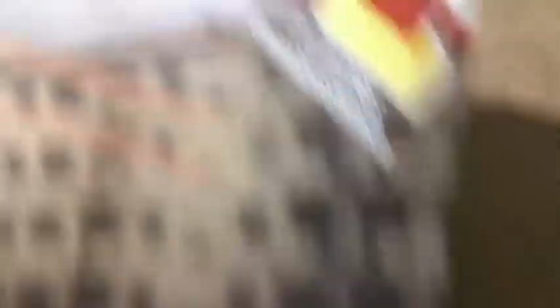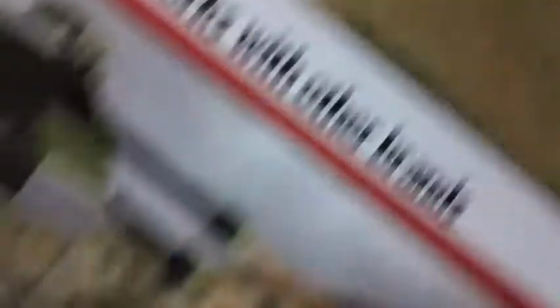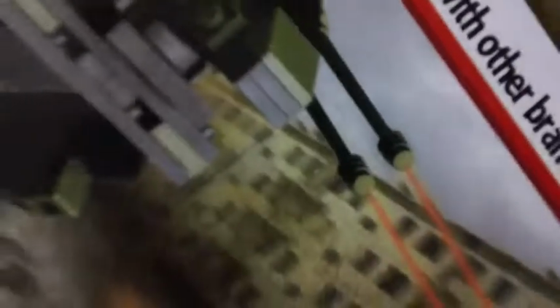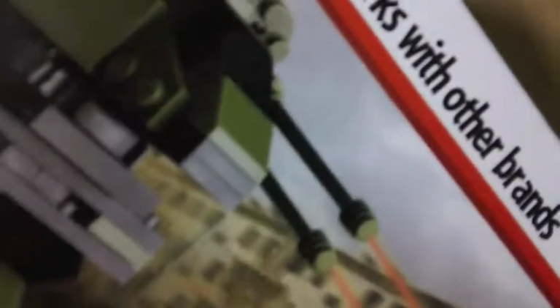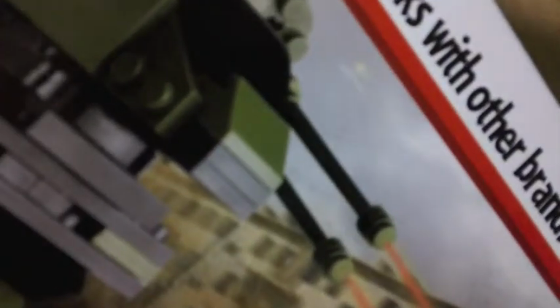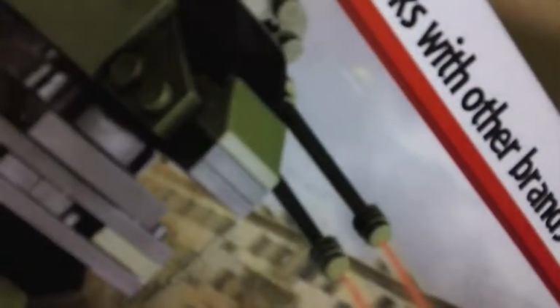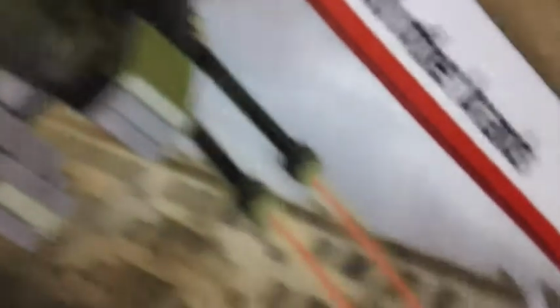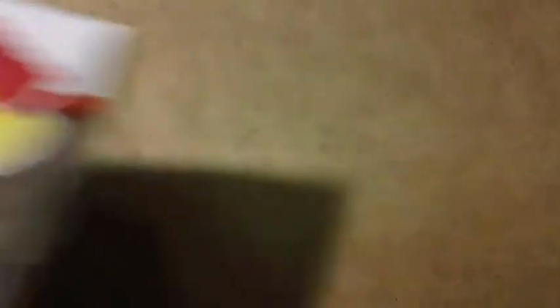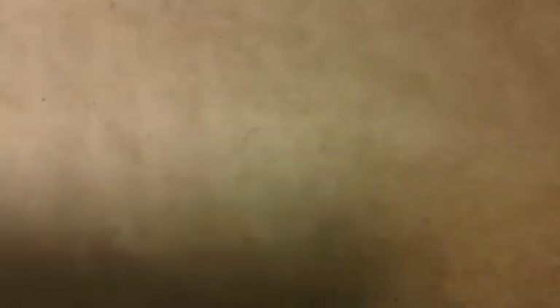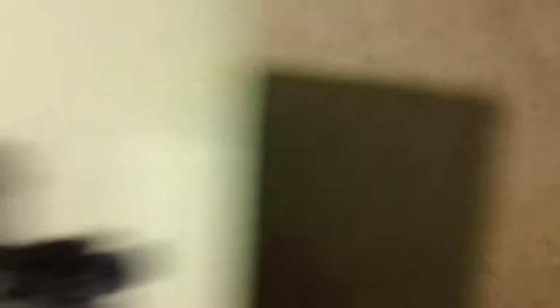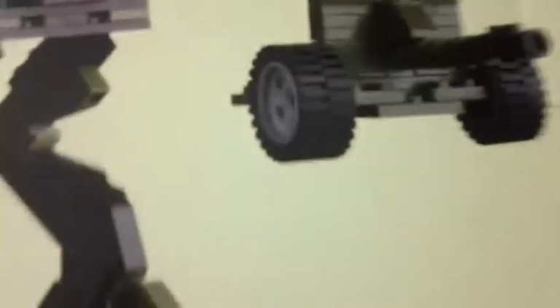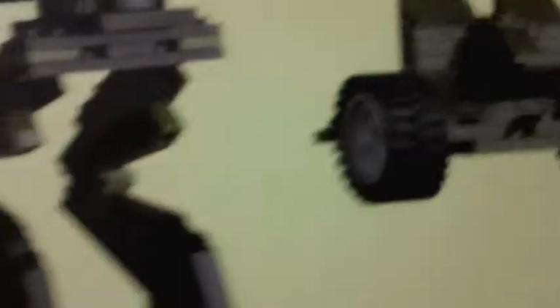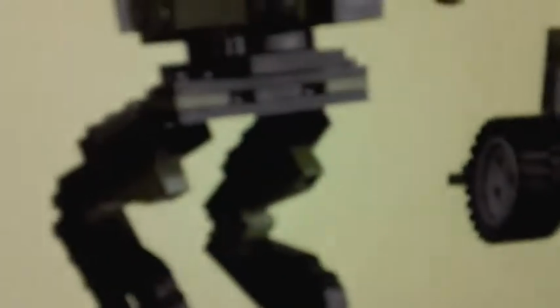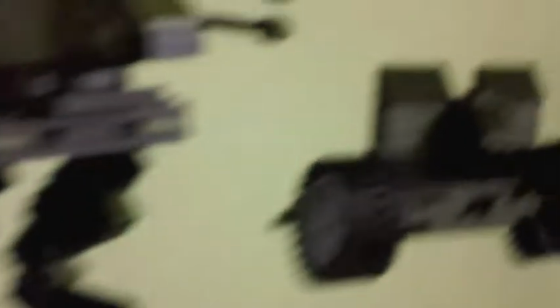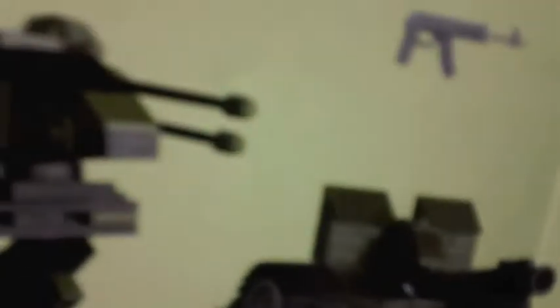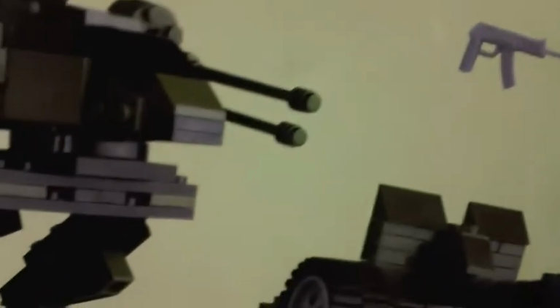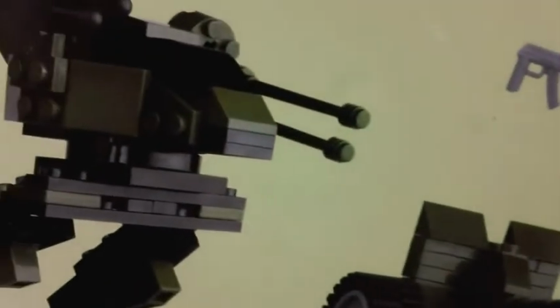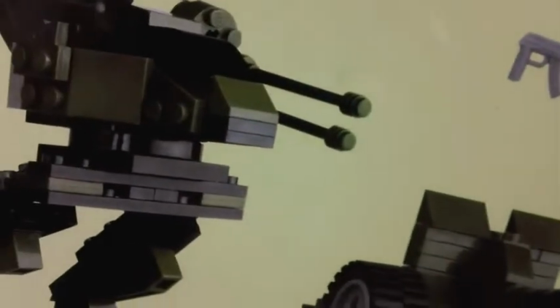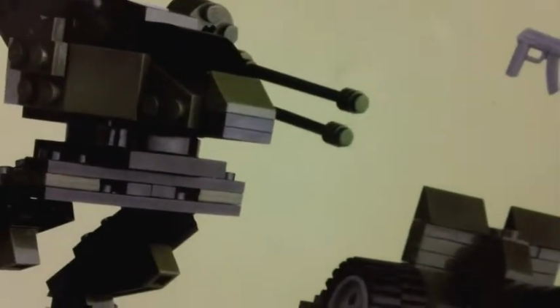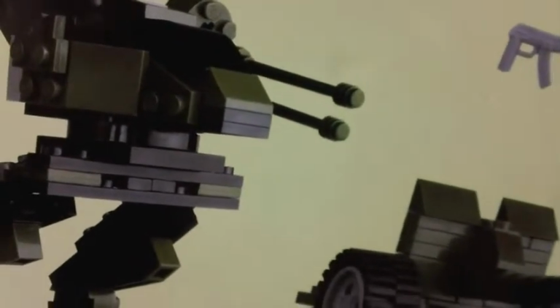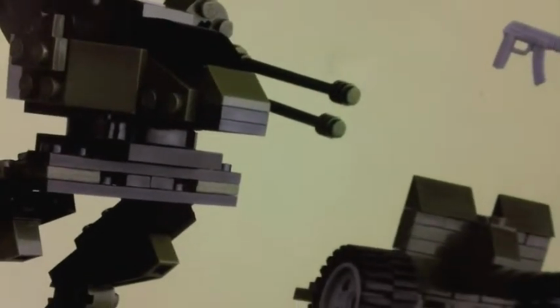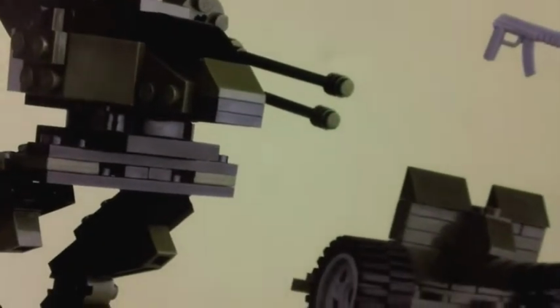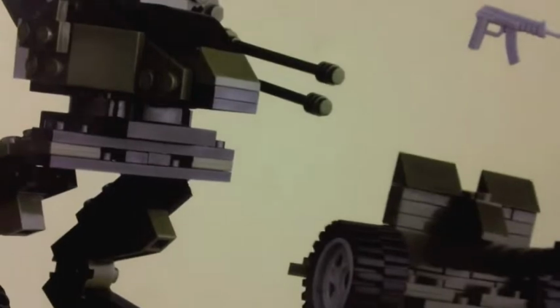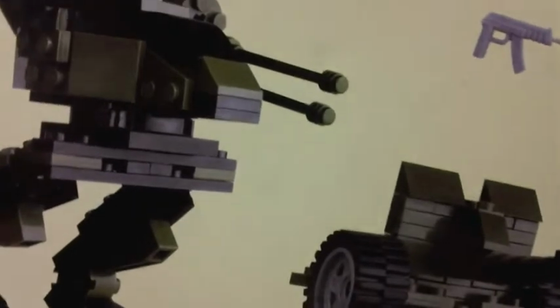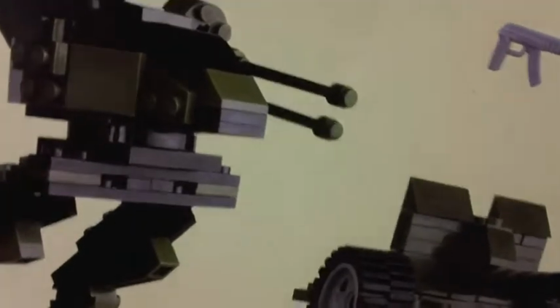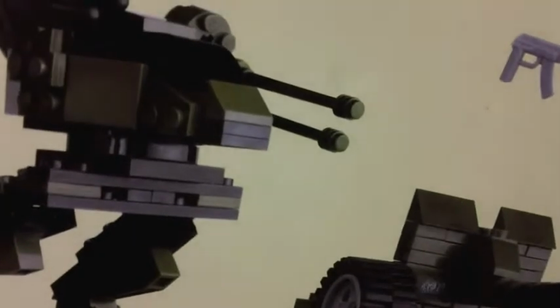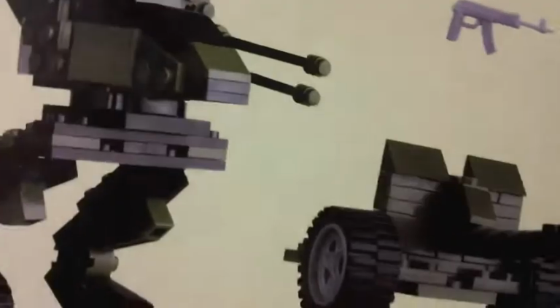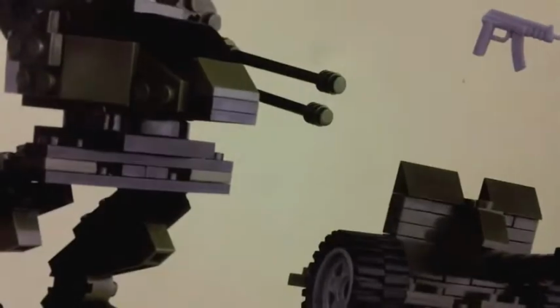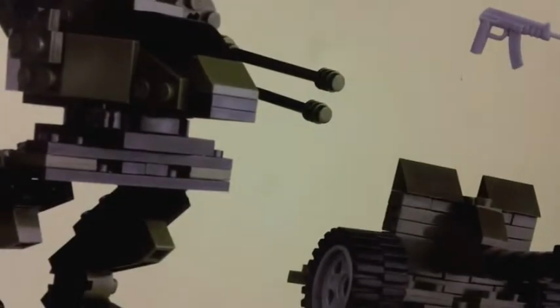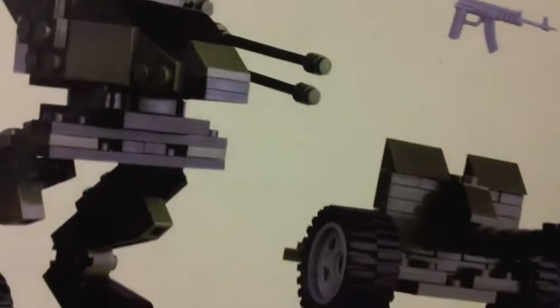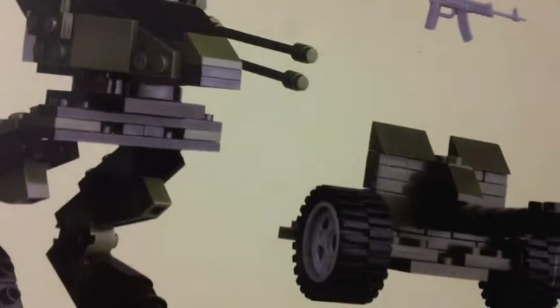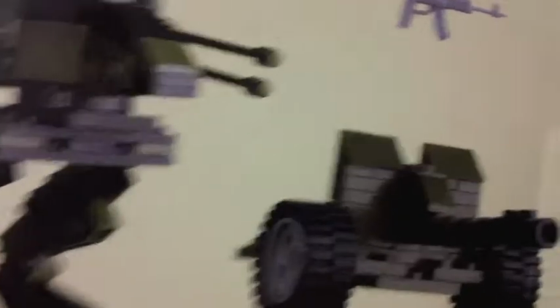If I can get it into frame — there it is — it's a walker. Apparently the US Army is copying Star Wars for its vehicles now.